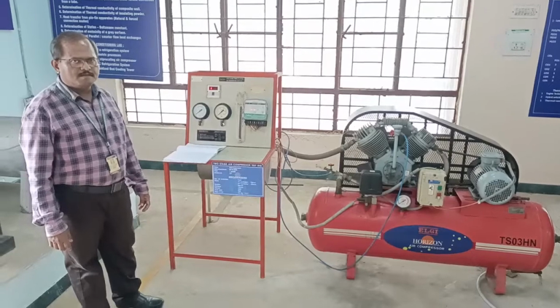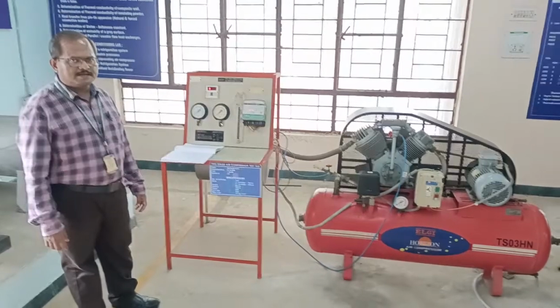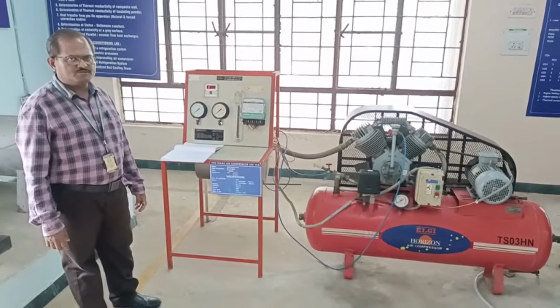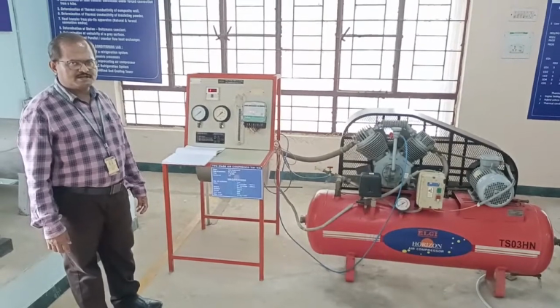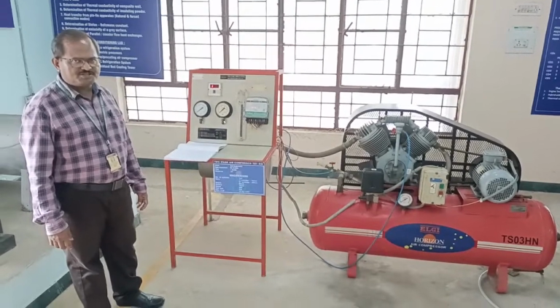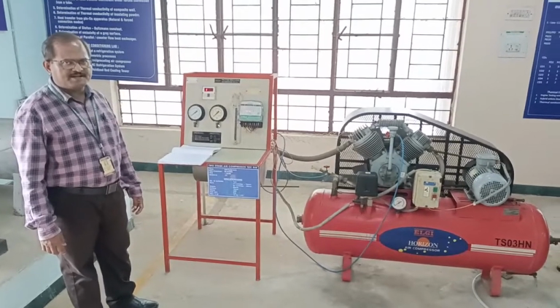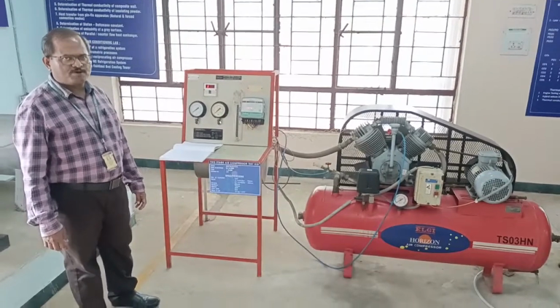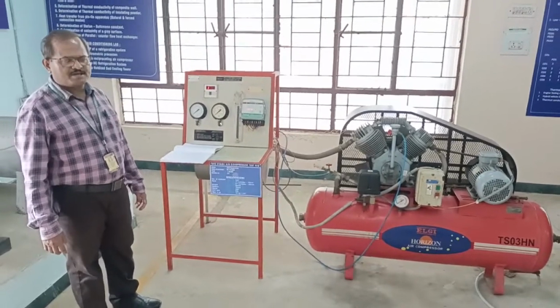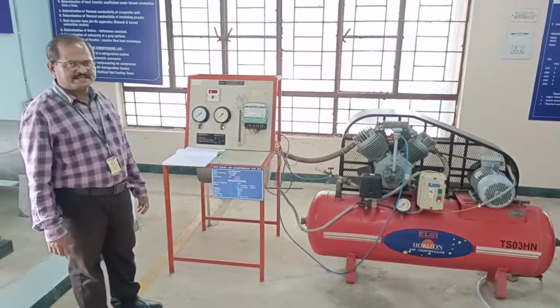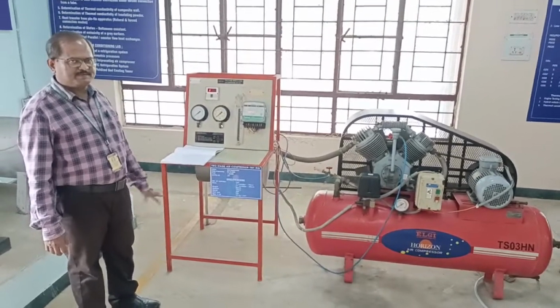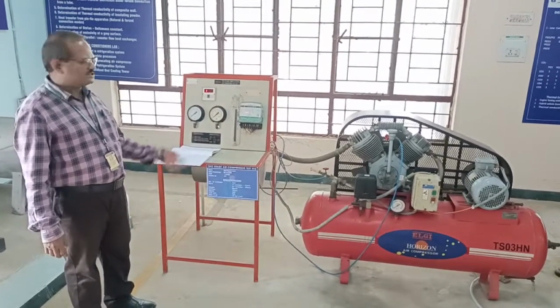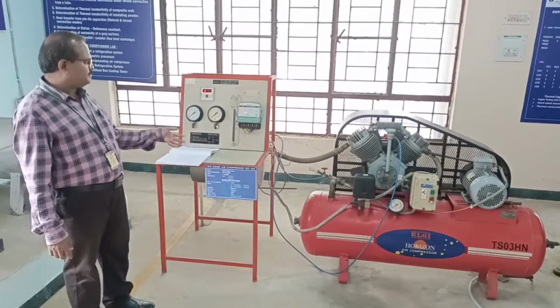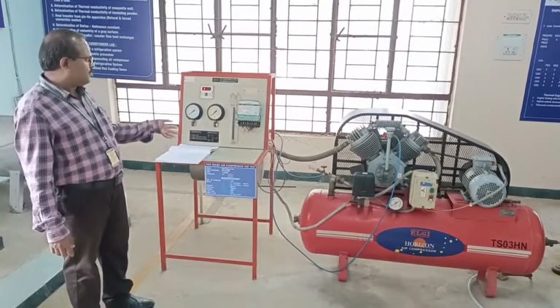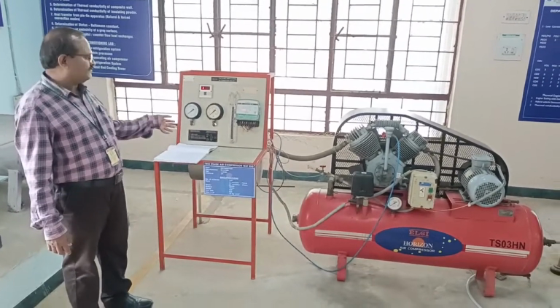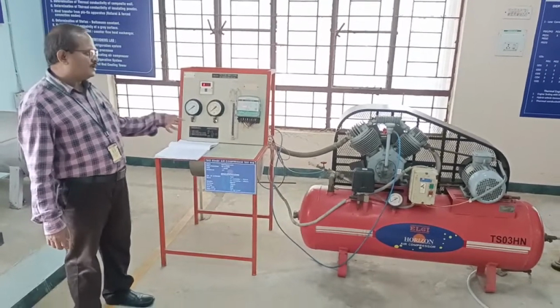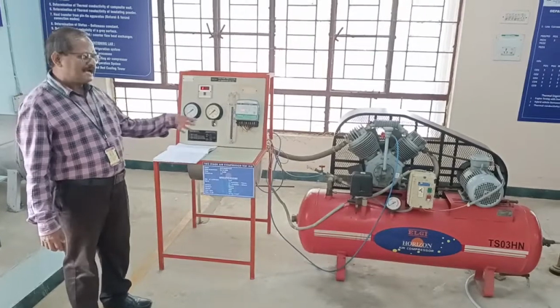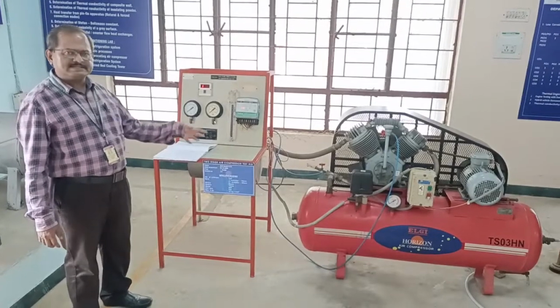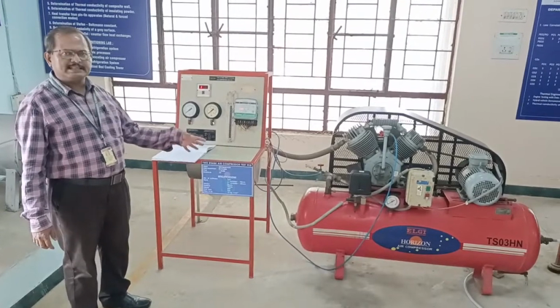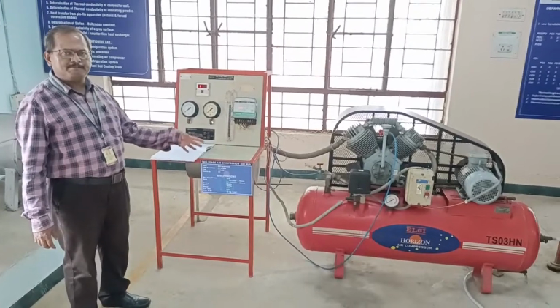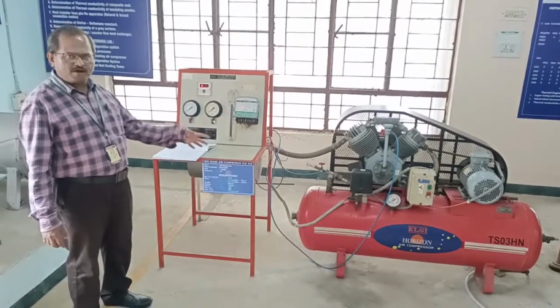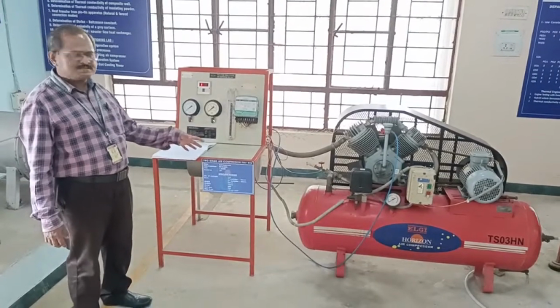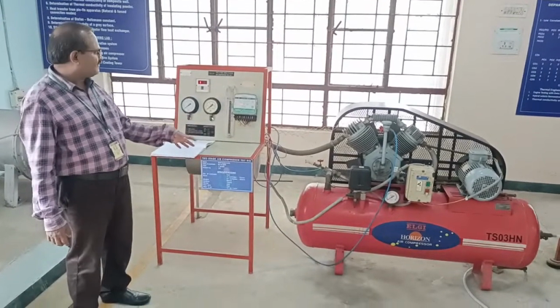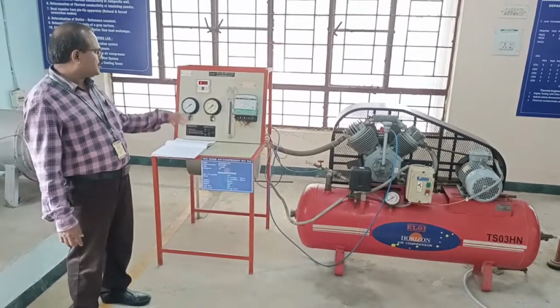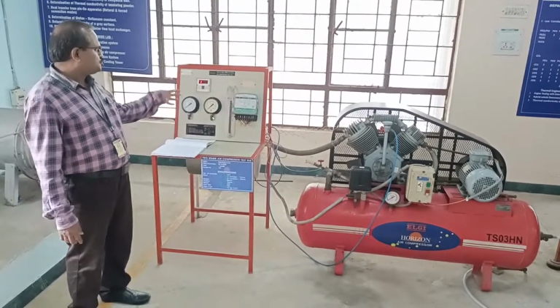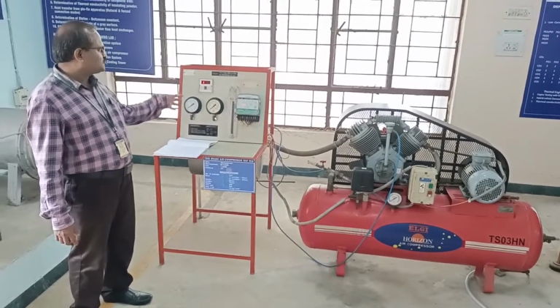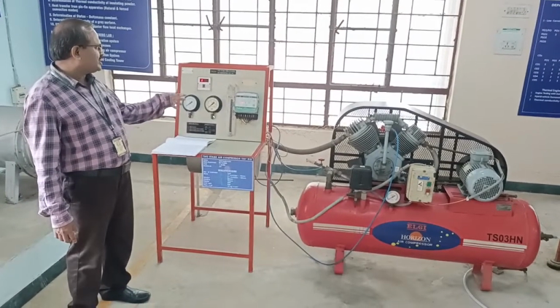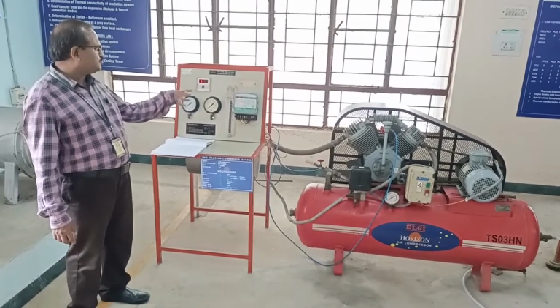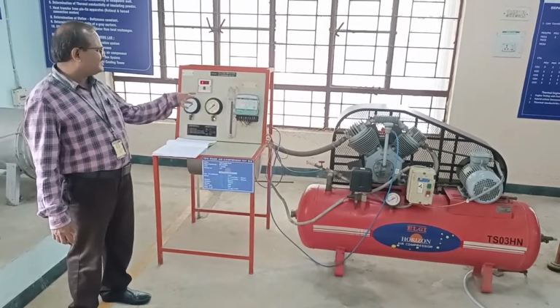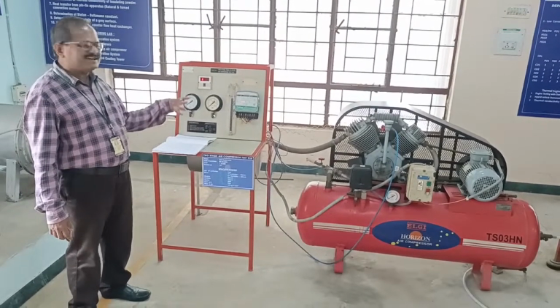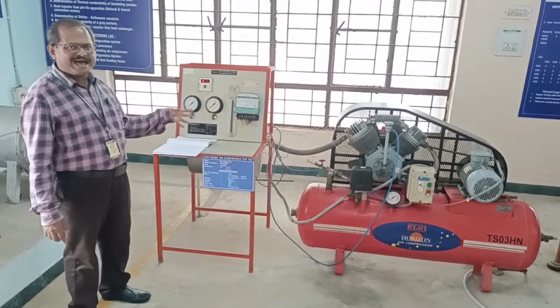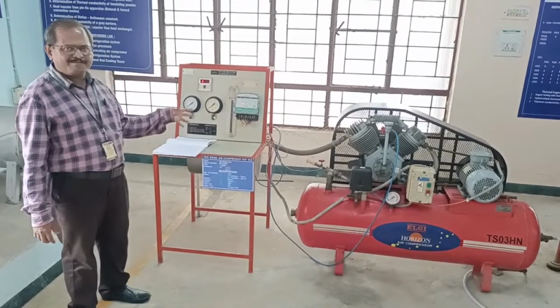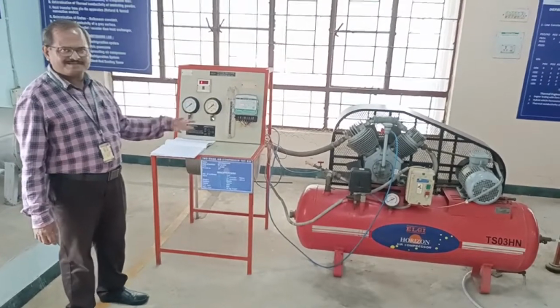Welcome to the Thermal Engineering Laboratory. This experiment will be assessing the performance of the two-stage cylinder and compressor.